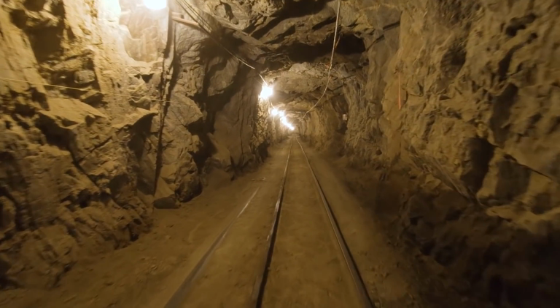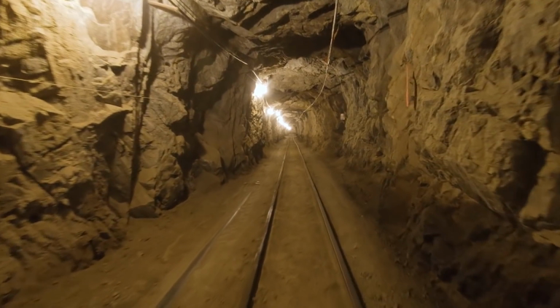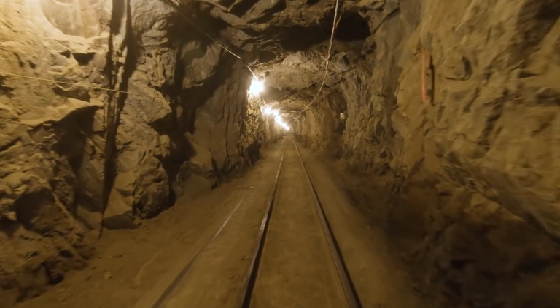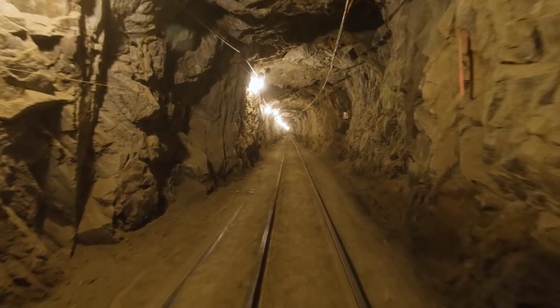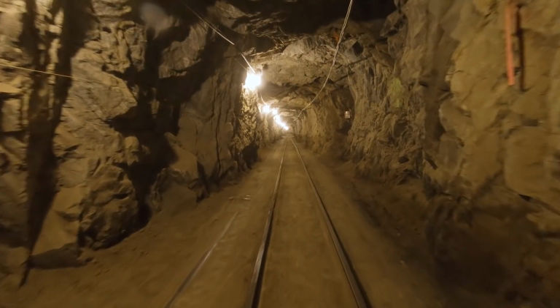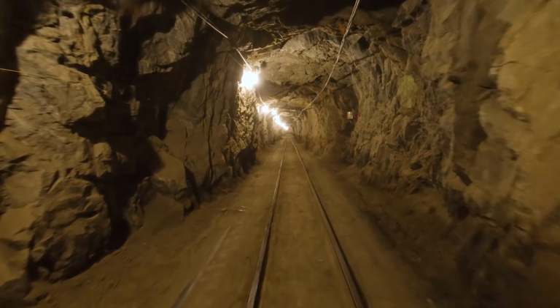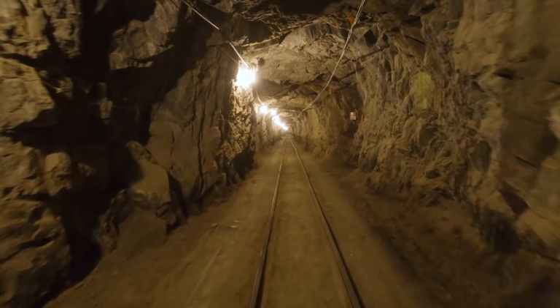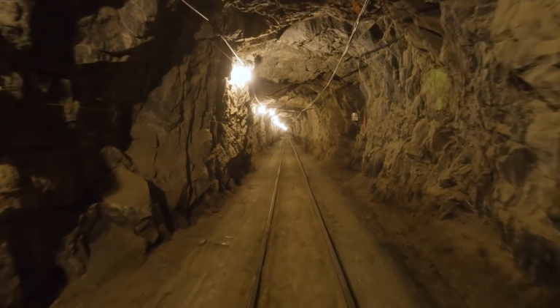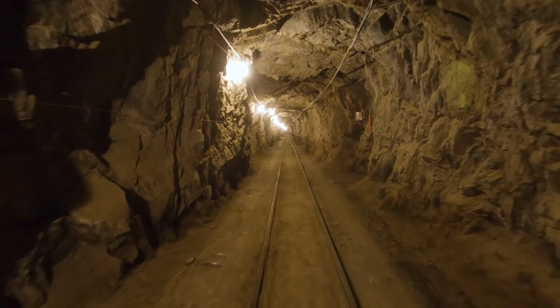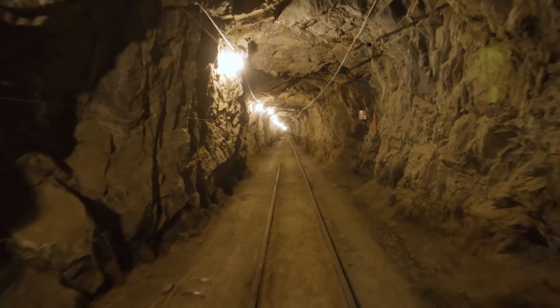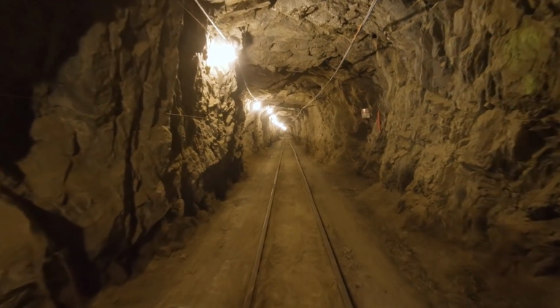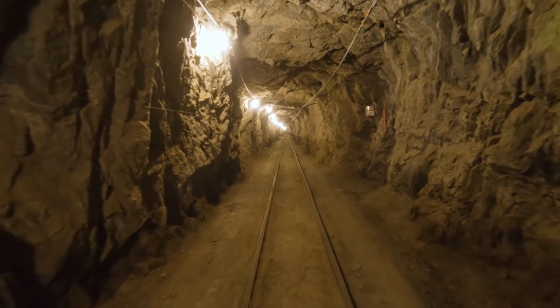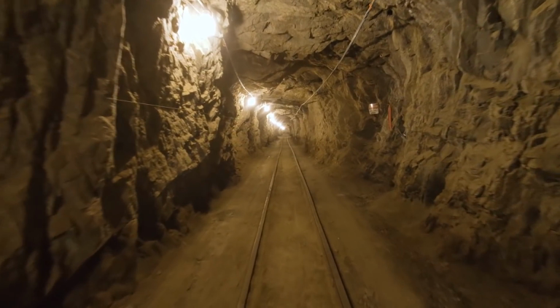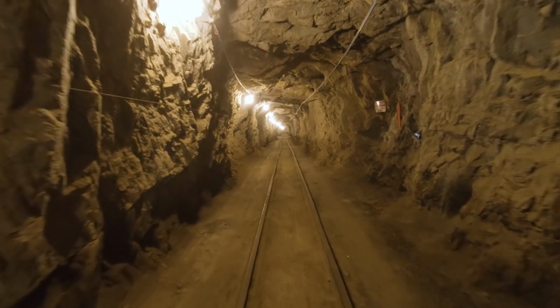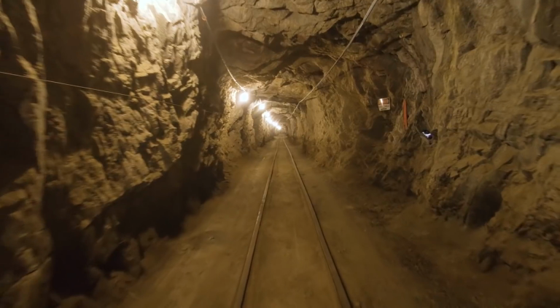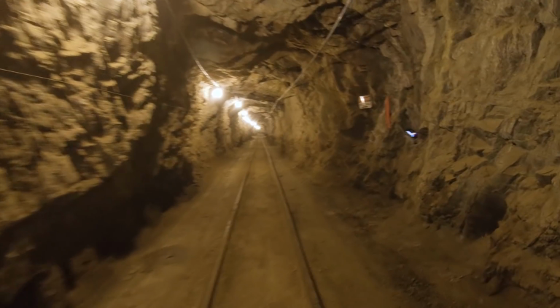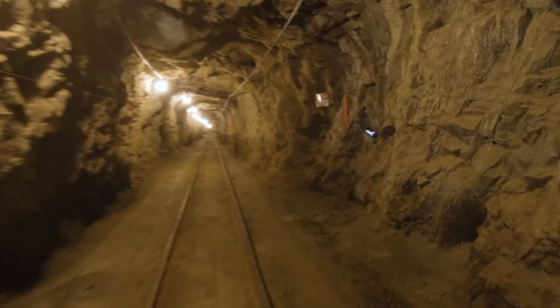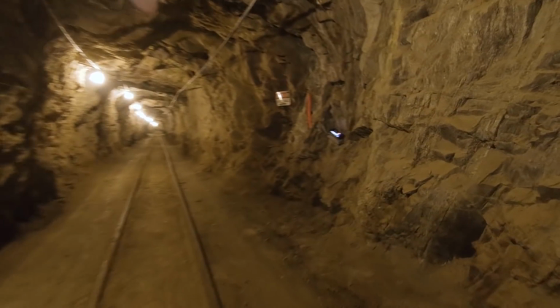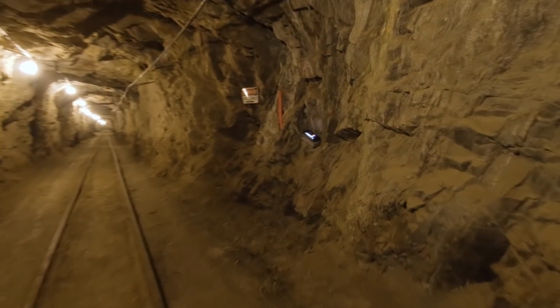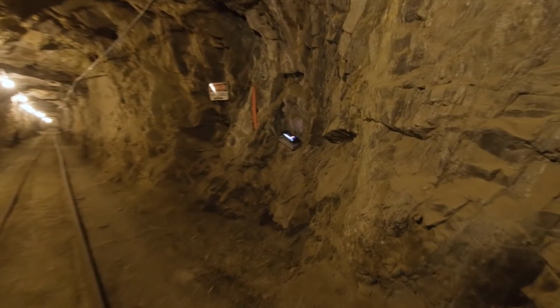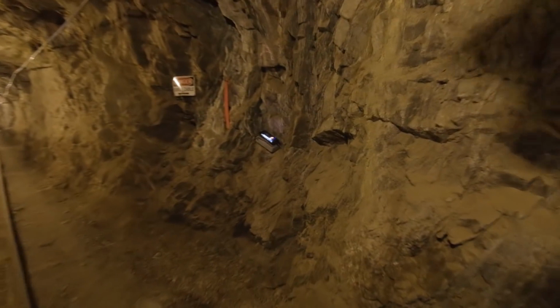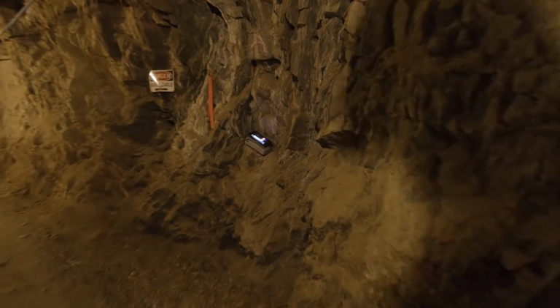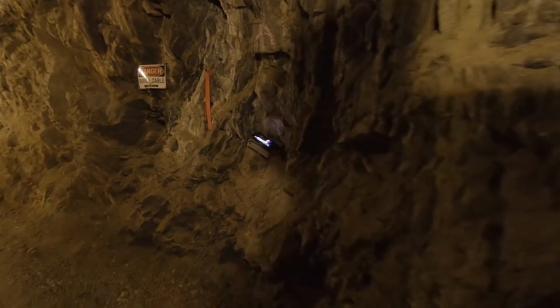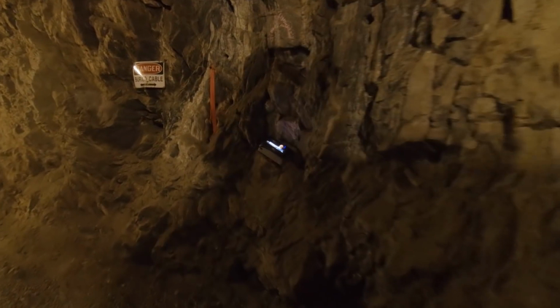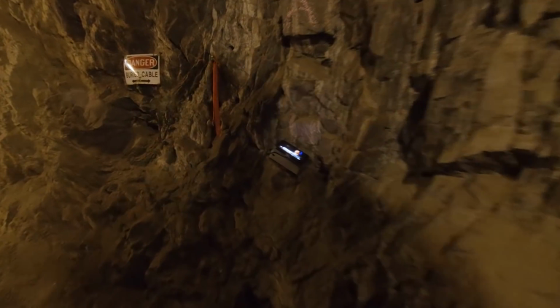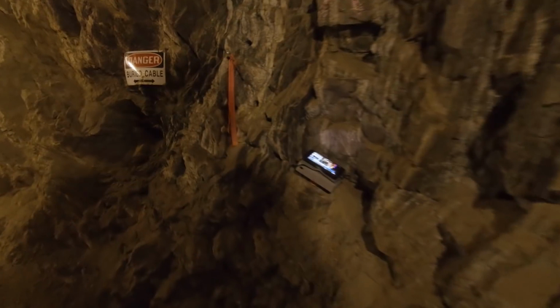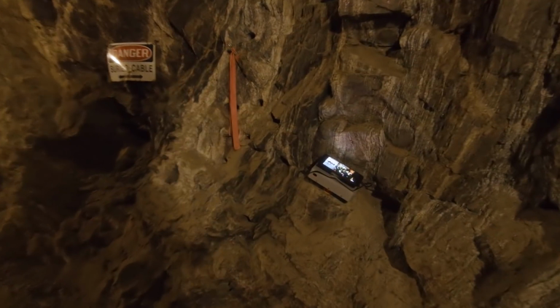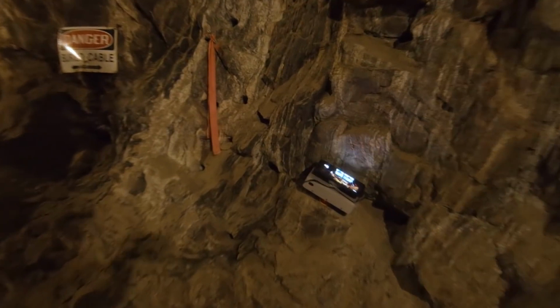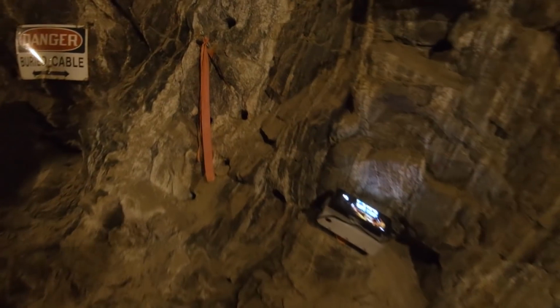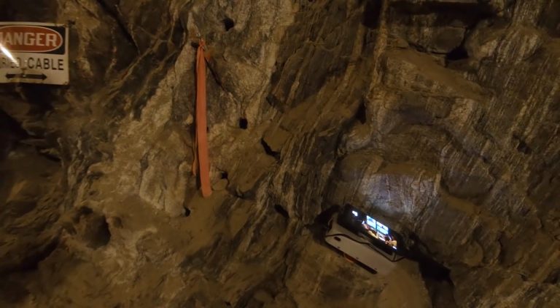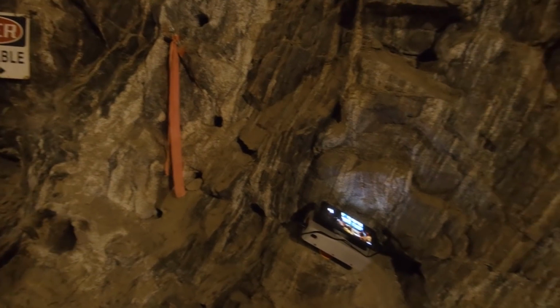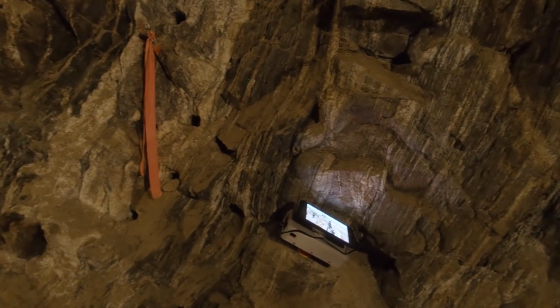Coming up on the right is one of the cell phone artifacts we mentioned earlier. It's mounted to an external battery pack so it can run all day playing a video continuously on a loop. If you've been following the Sub-T challenge and the videos we've been putting out, you might recognize the video we chose.